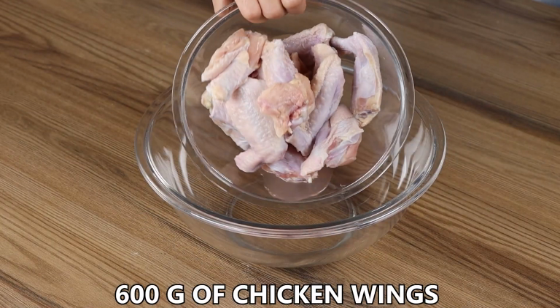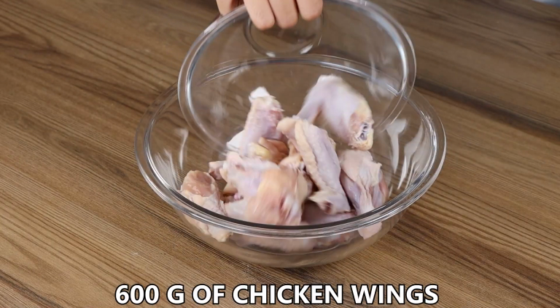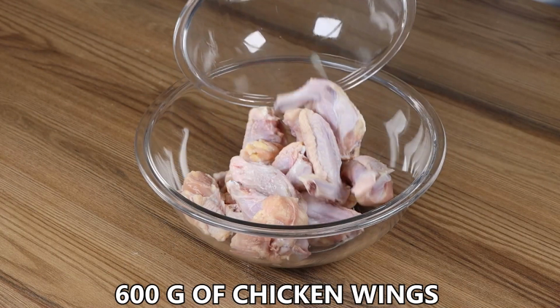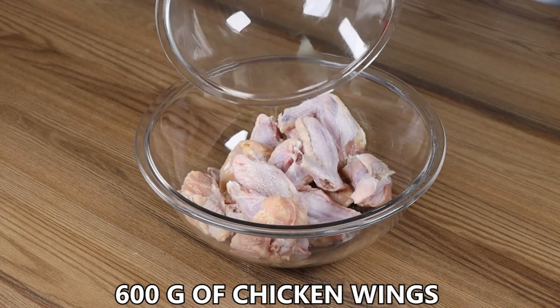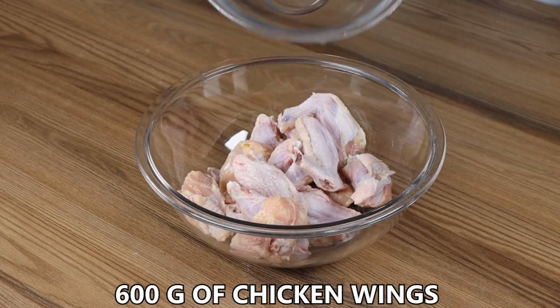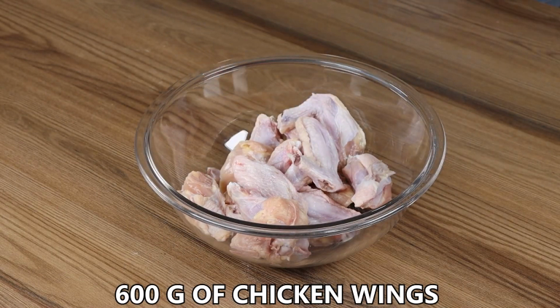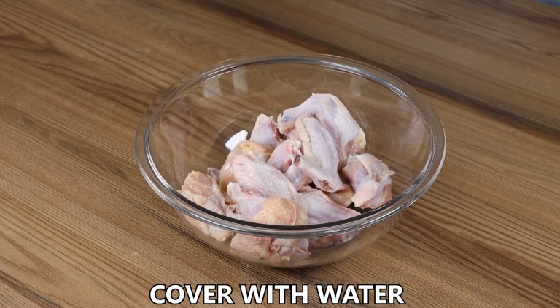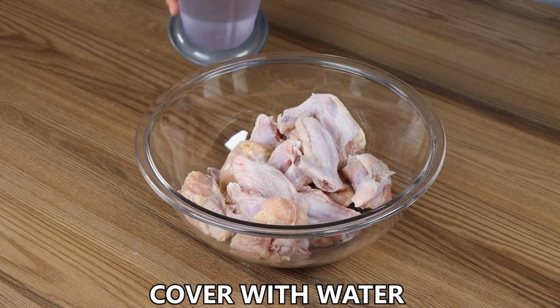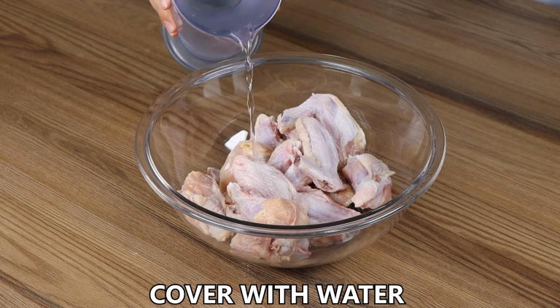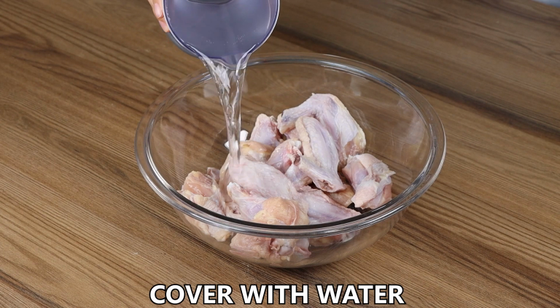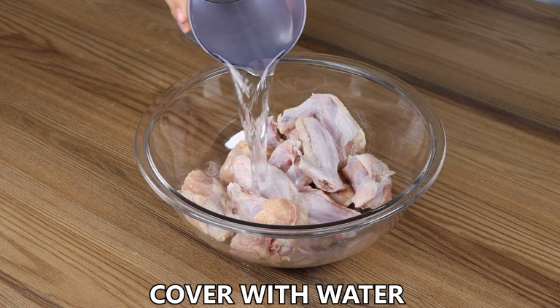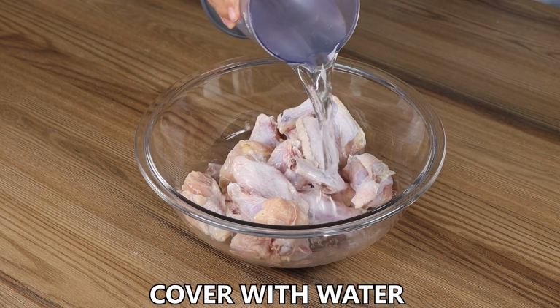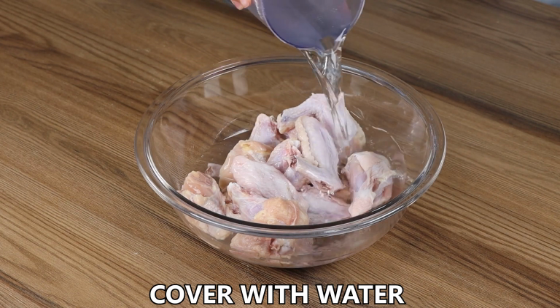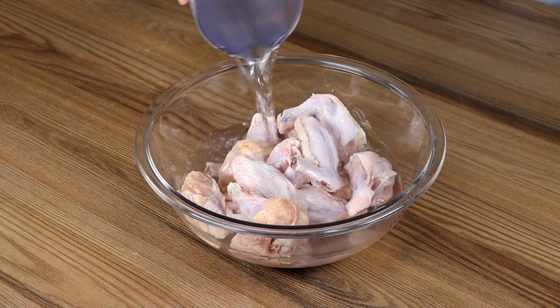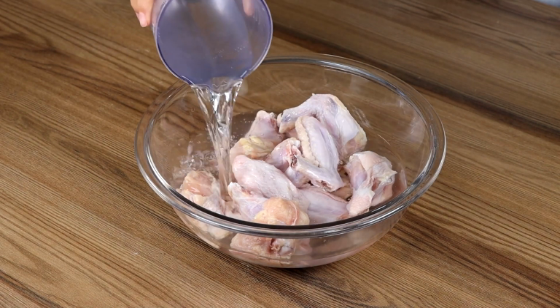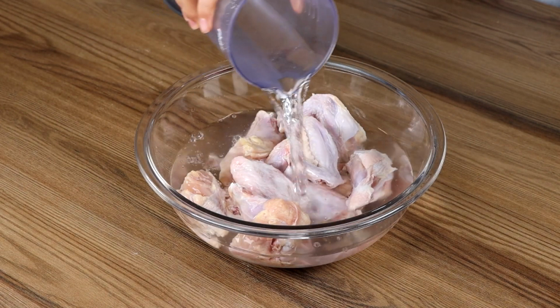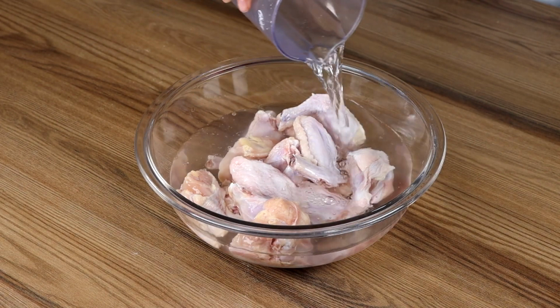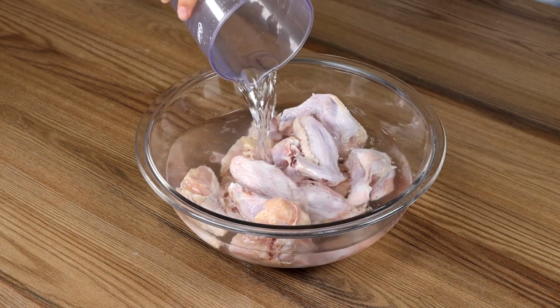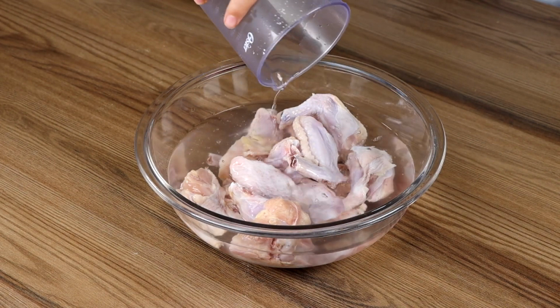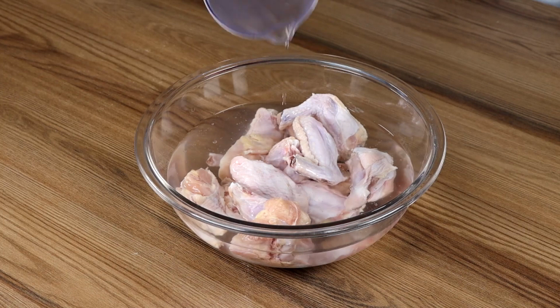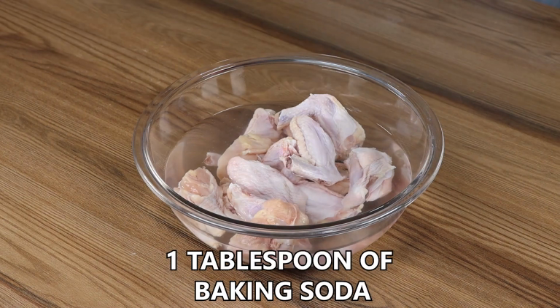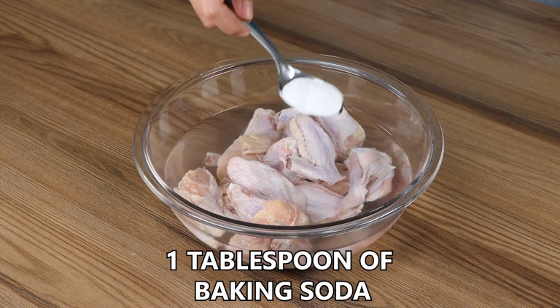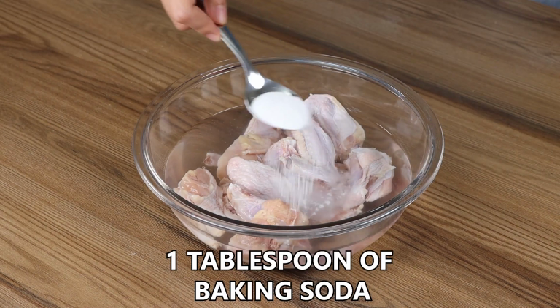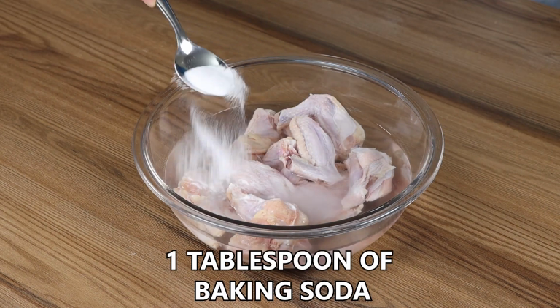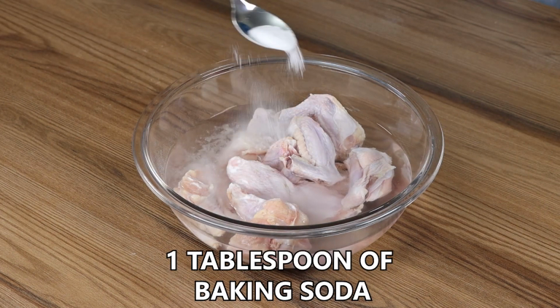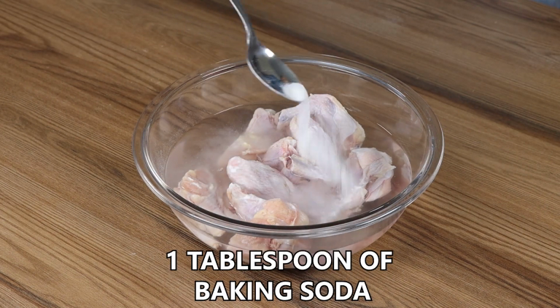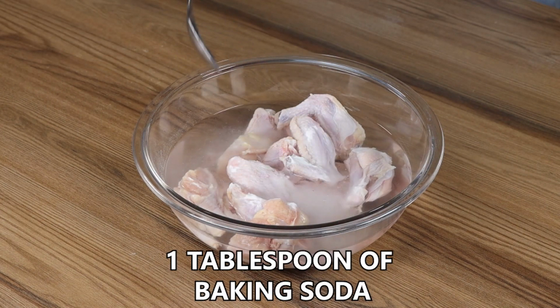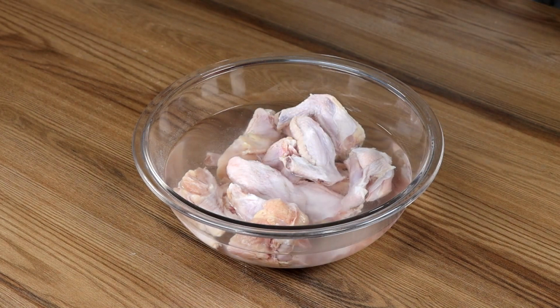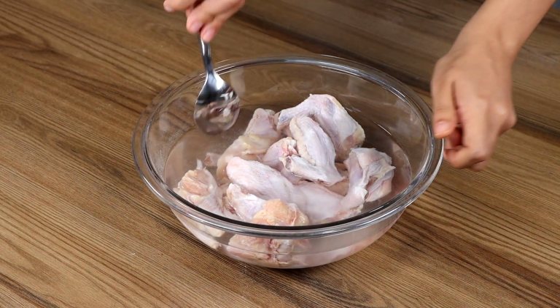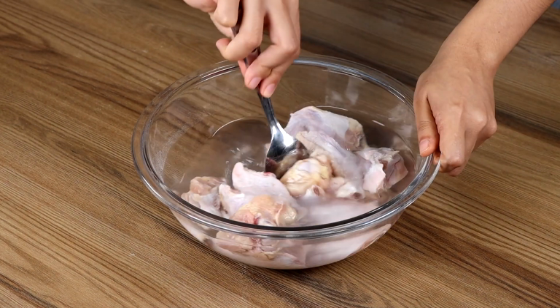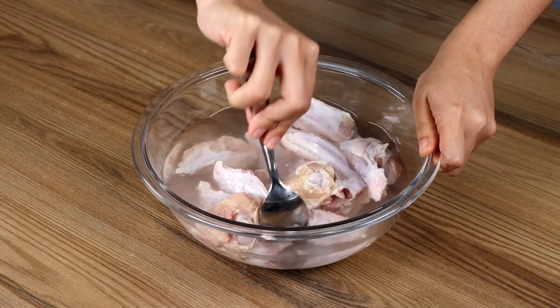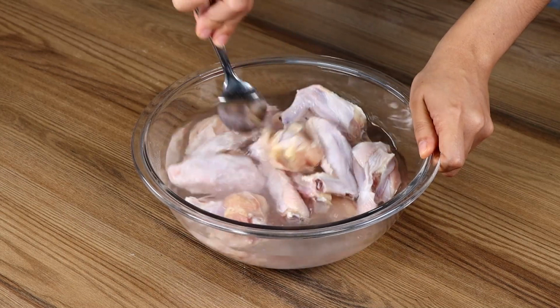Let's start by putting 600 grams of chicken wings in a baking pan, then cover with water and add 1 tablespoon of baking soda. Mix well then drain the water.